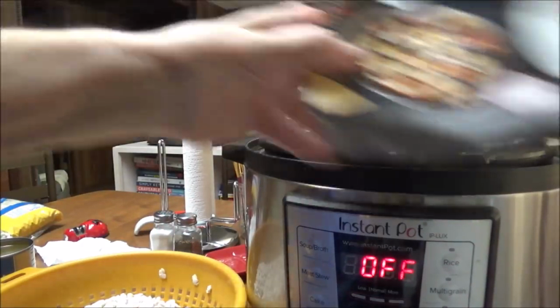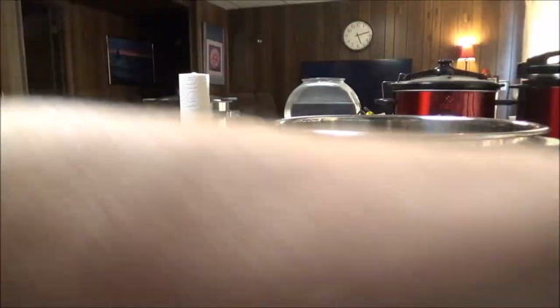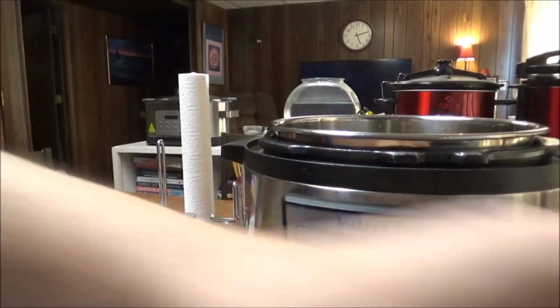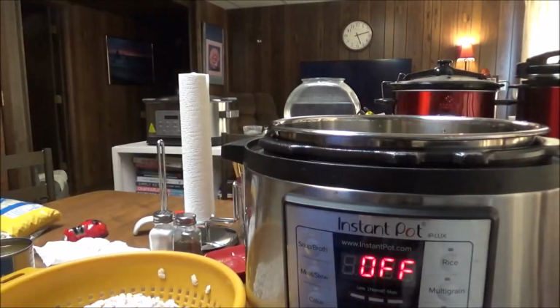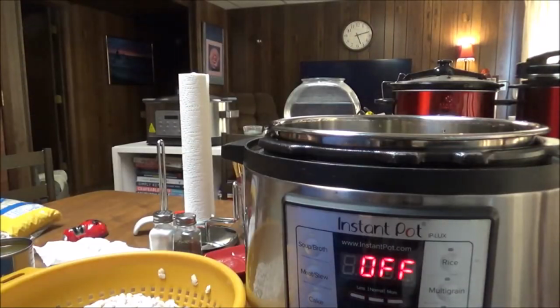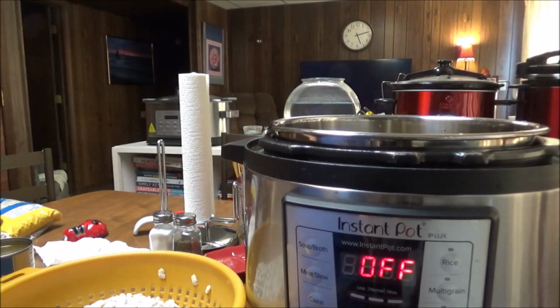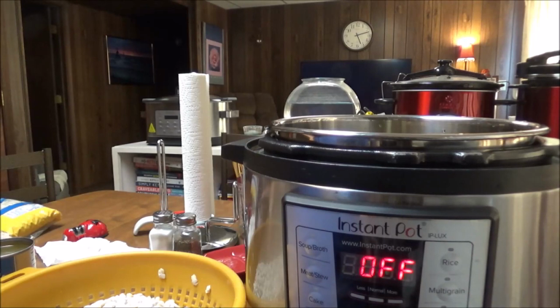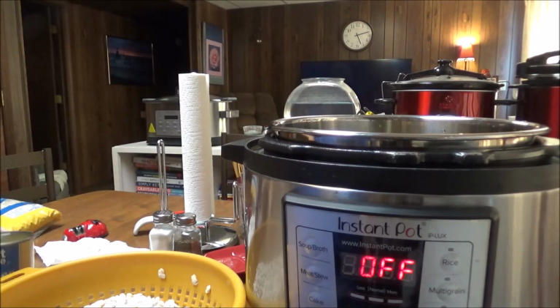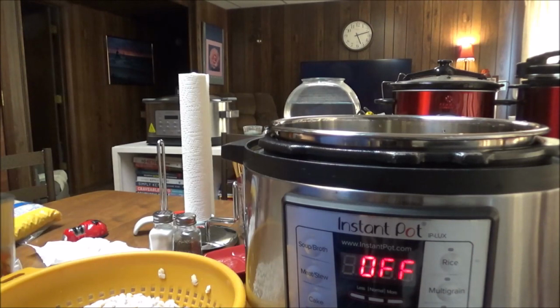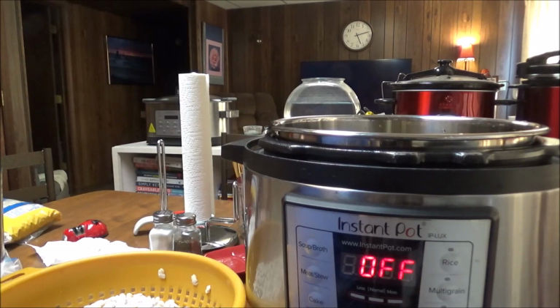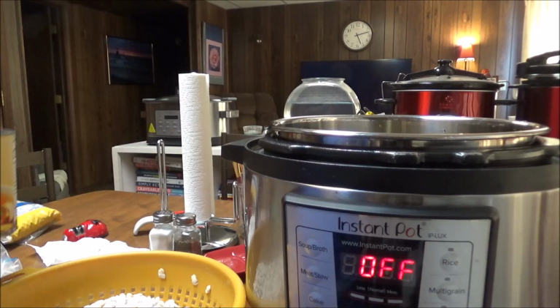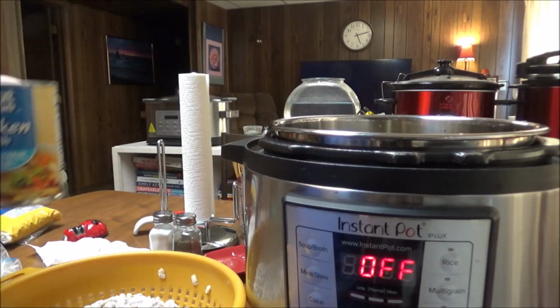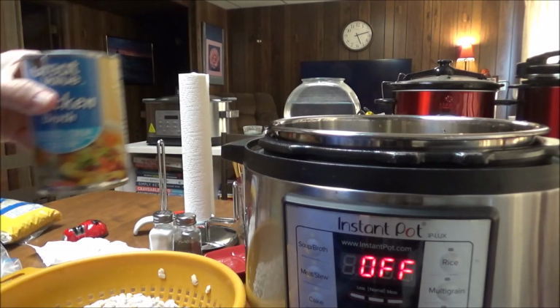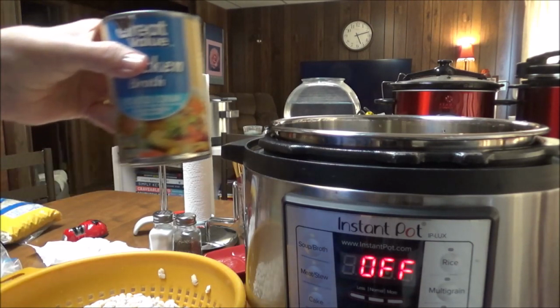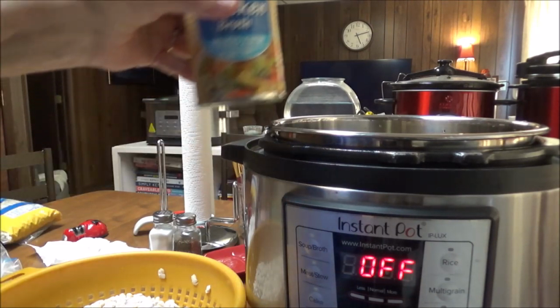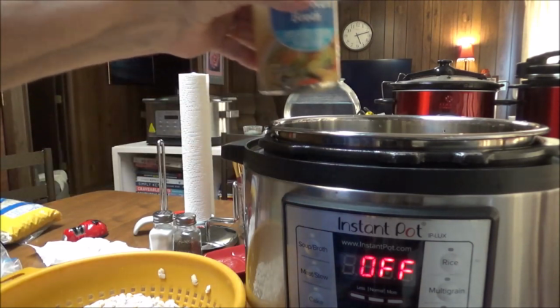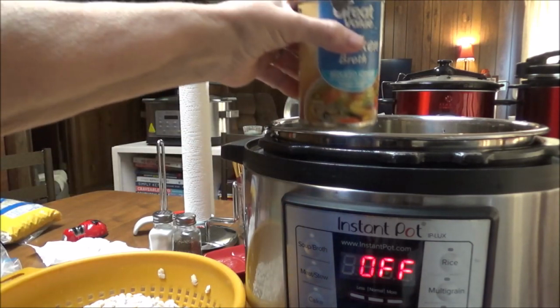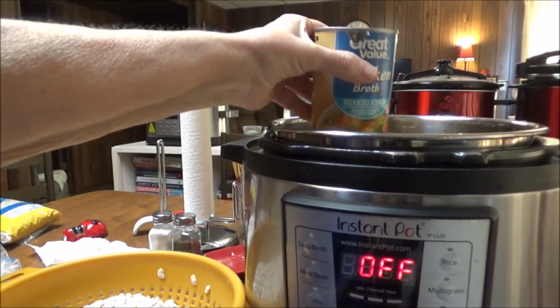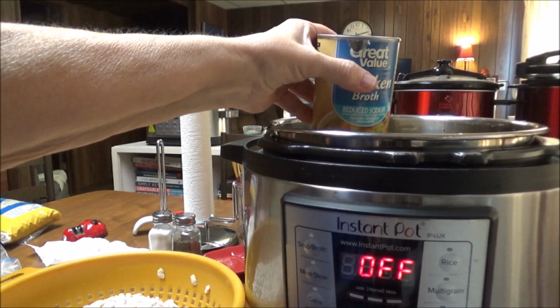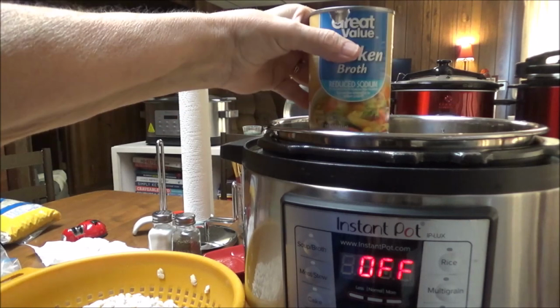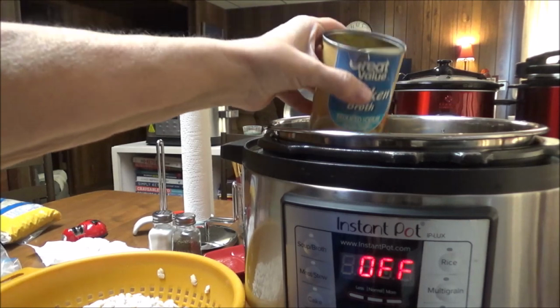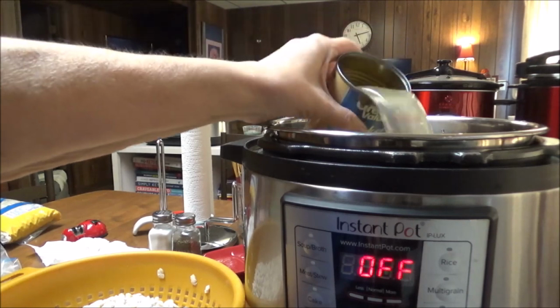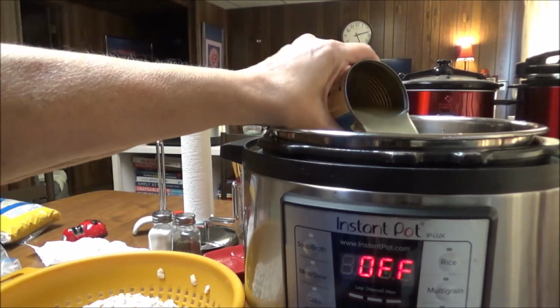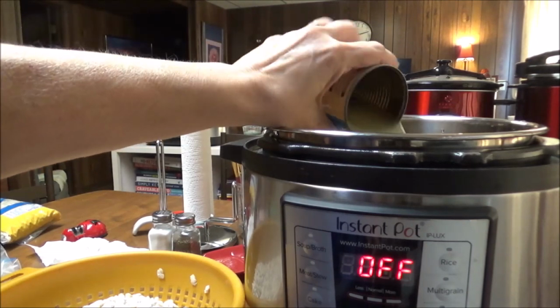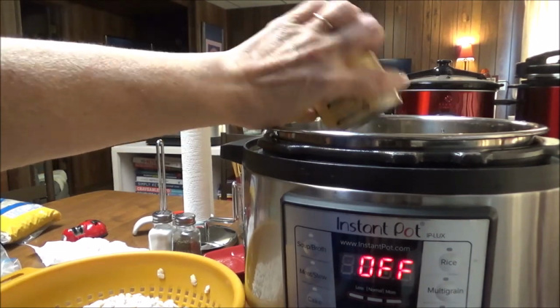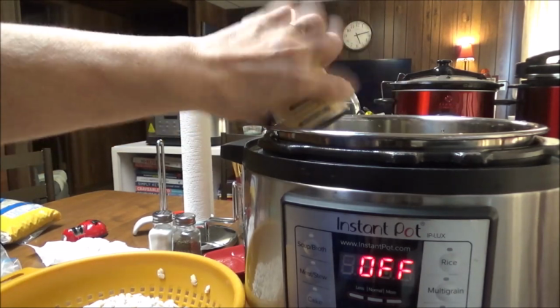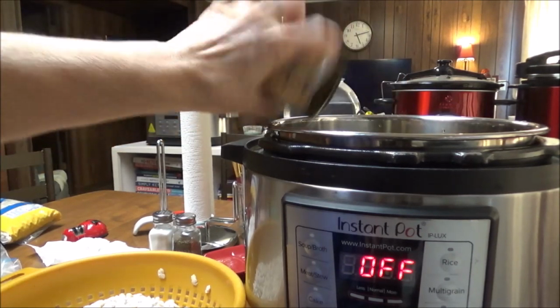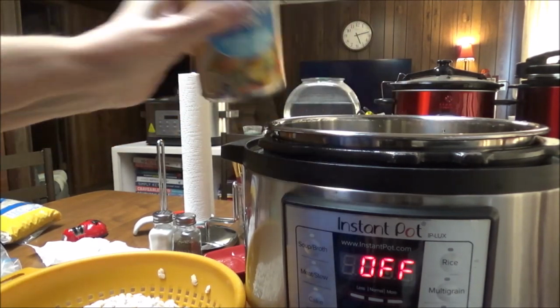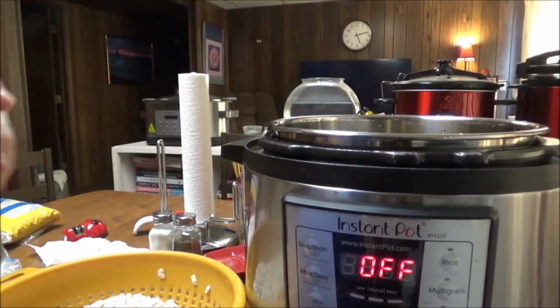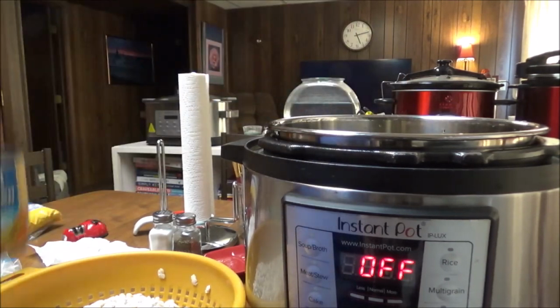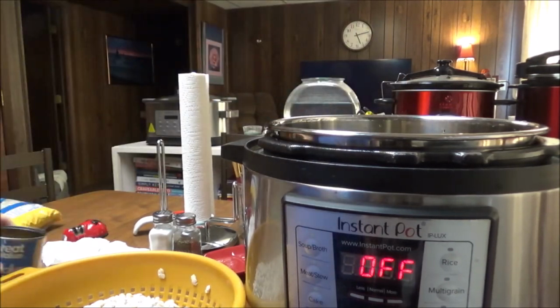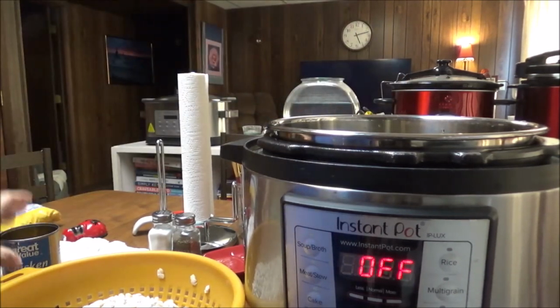There's four cups, and this is almost six cups total. This is reduced sodium chicken broth, and that's going in here.